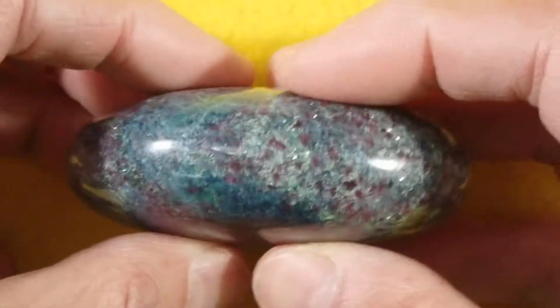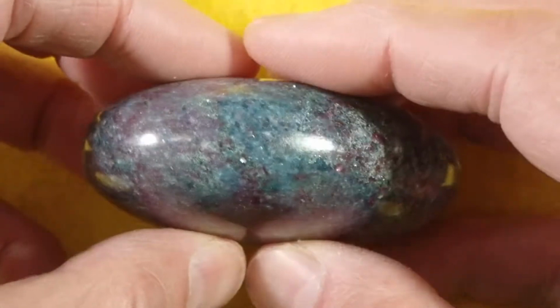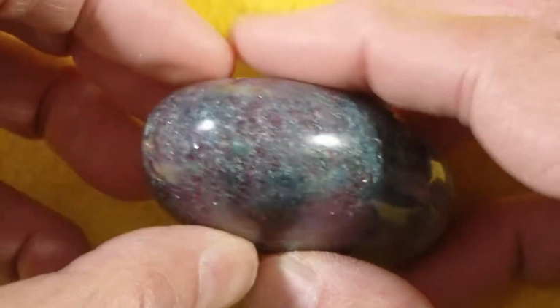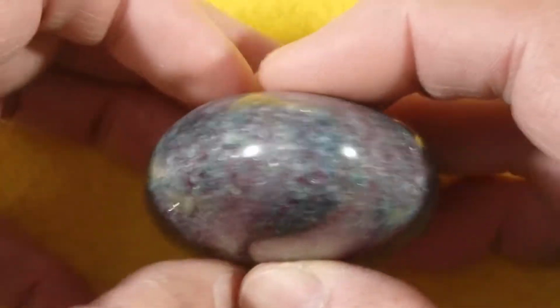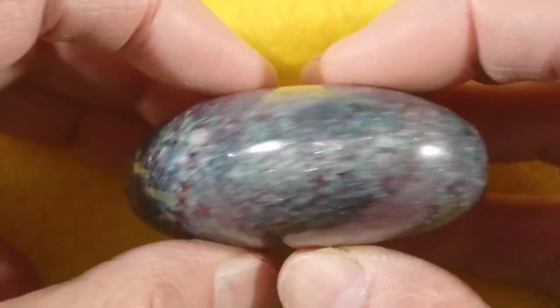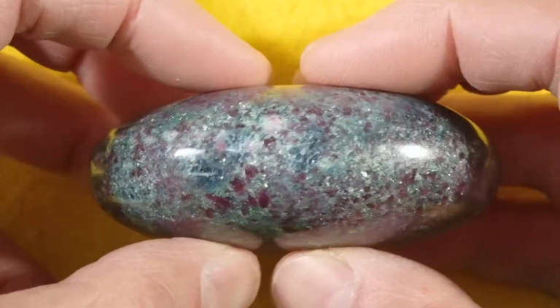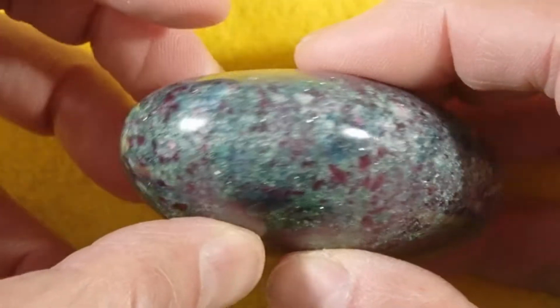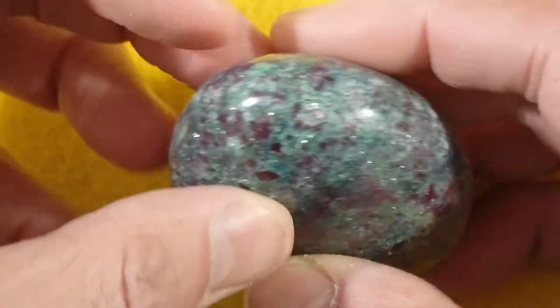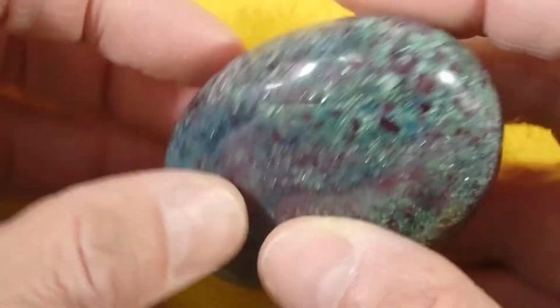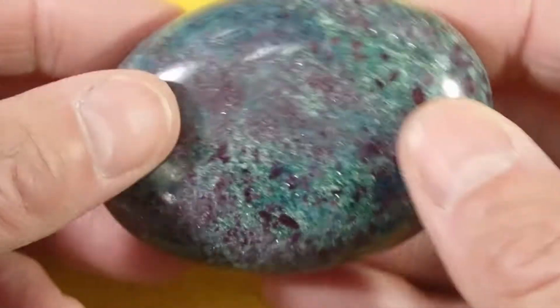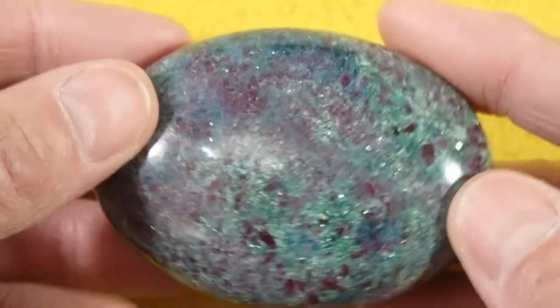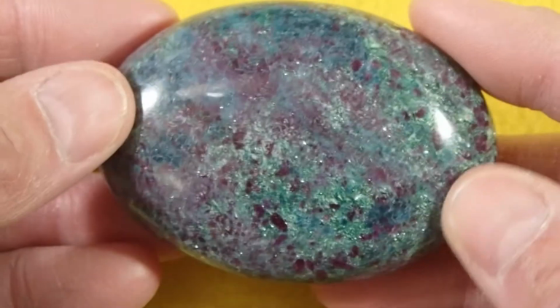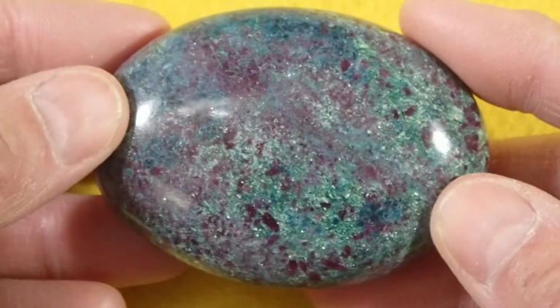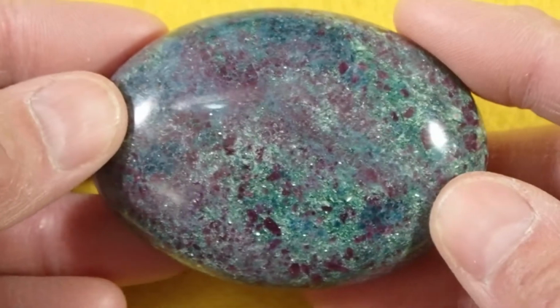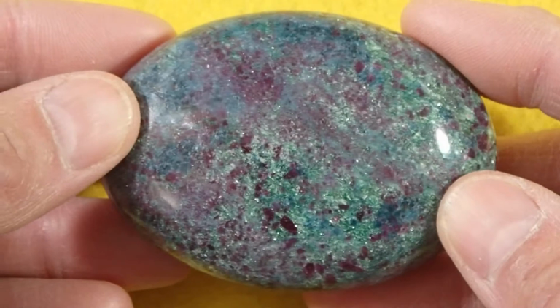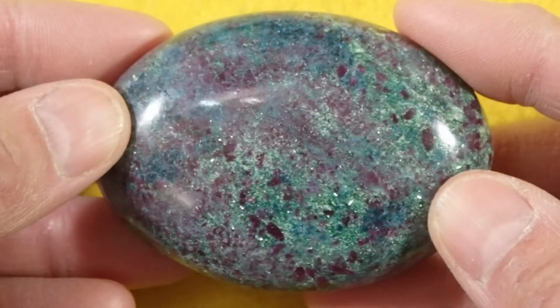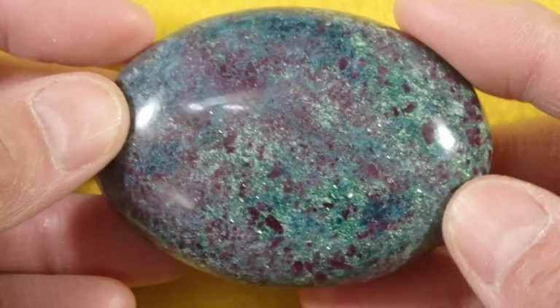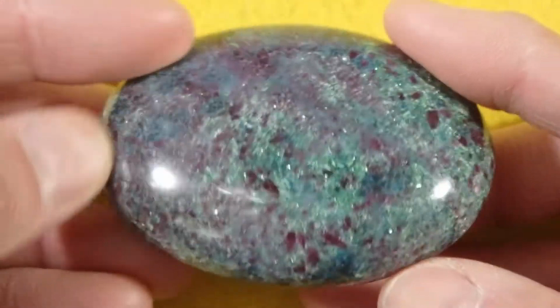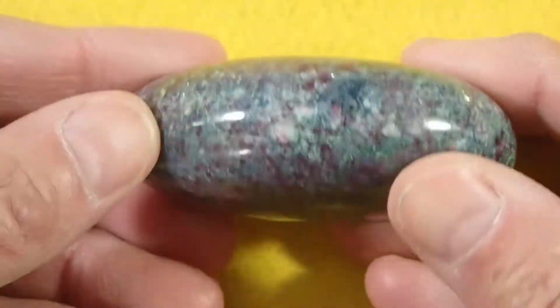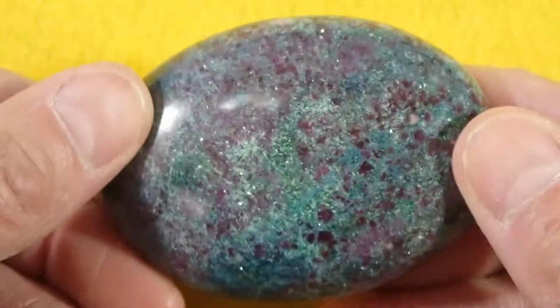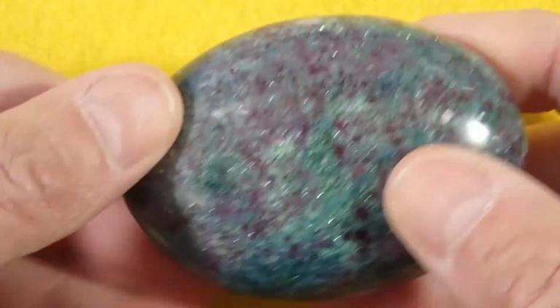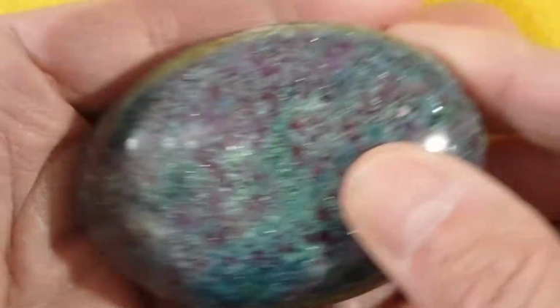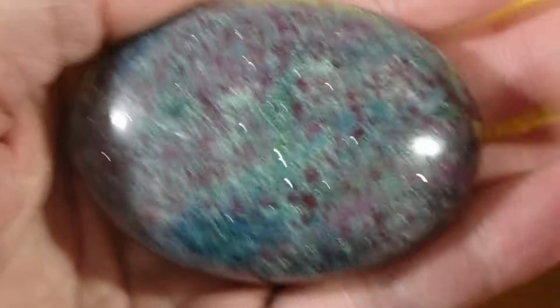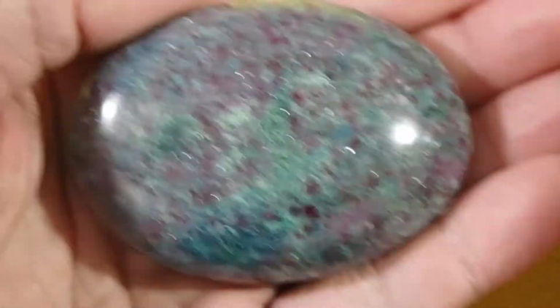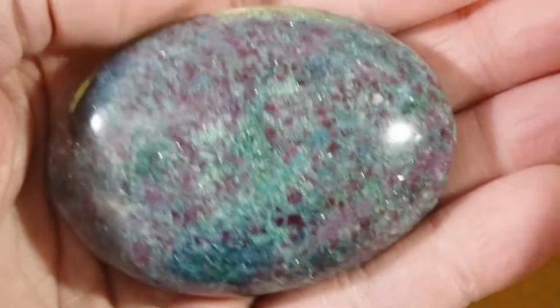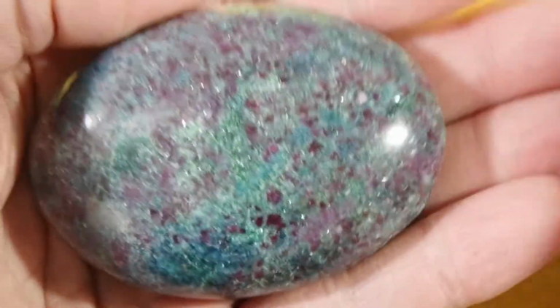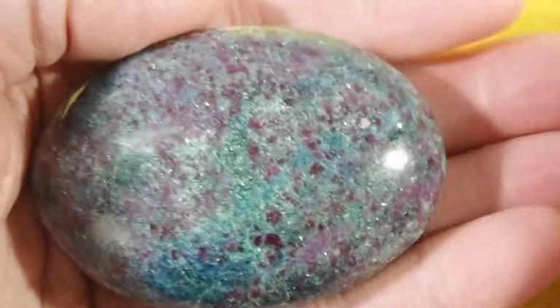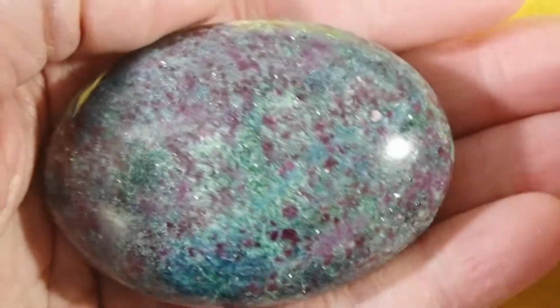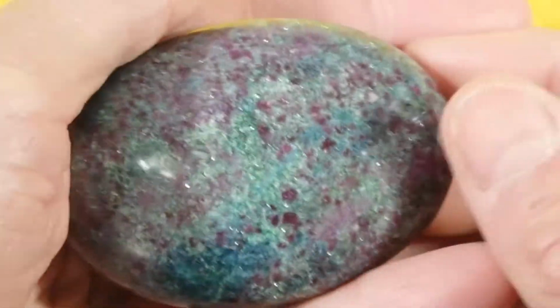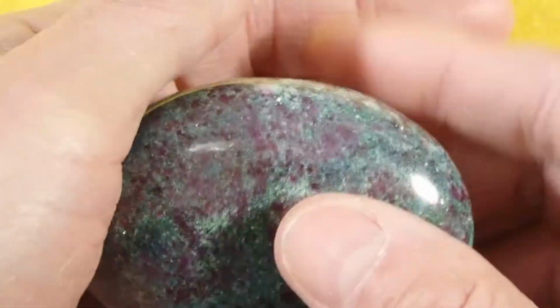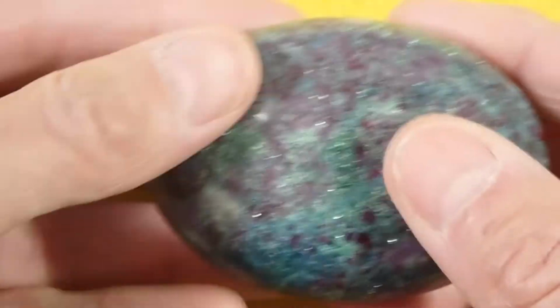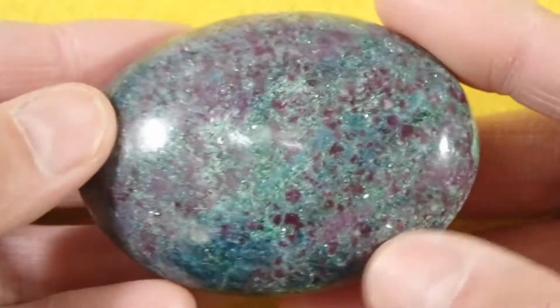Let's look at the edges on this one. This one is 2.7 inches long so it's a big stone — you can see it in my hand. This ain't no pebble.